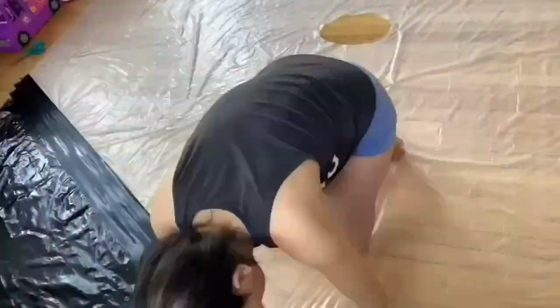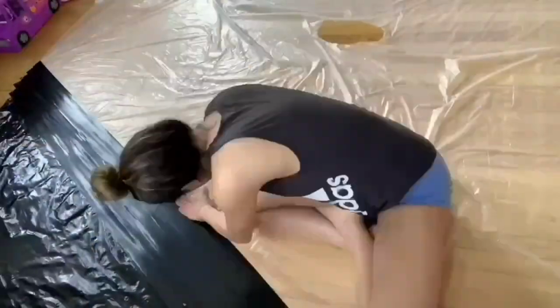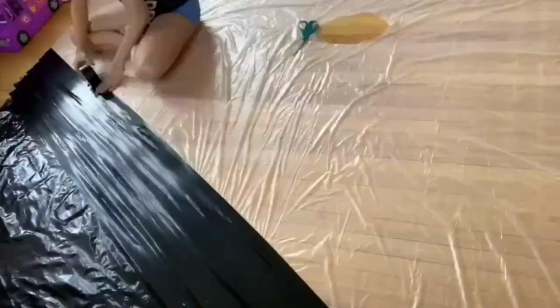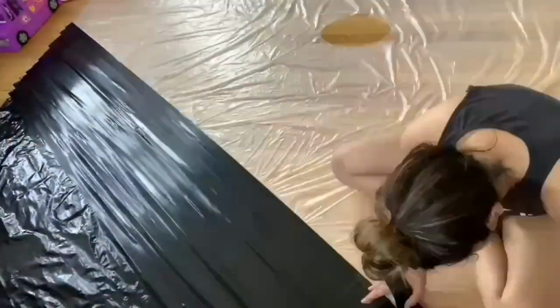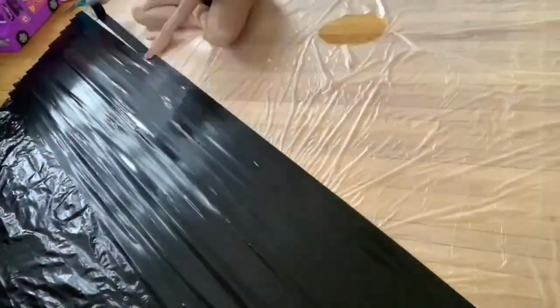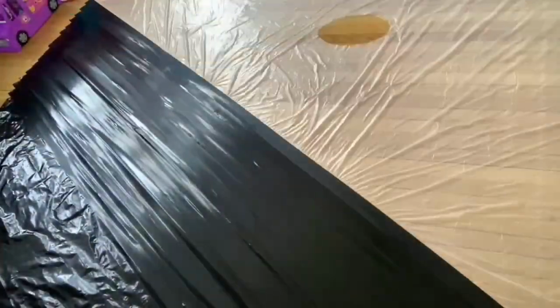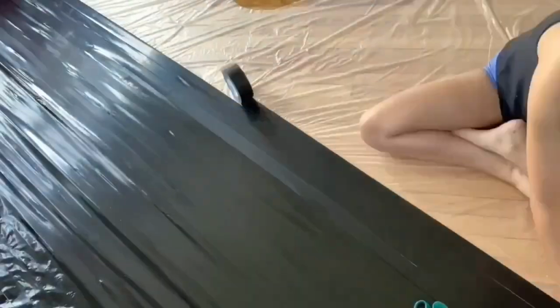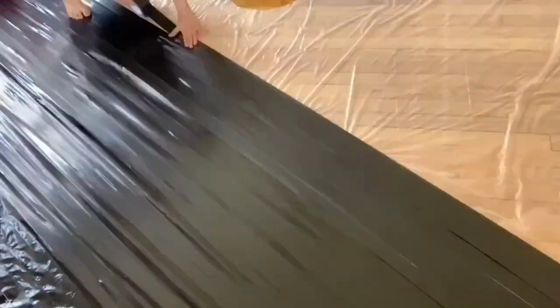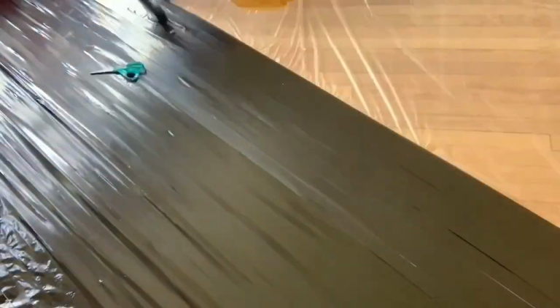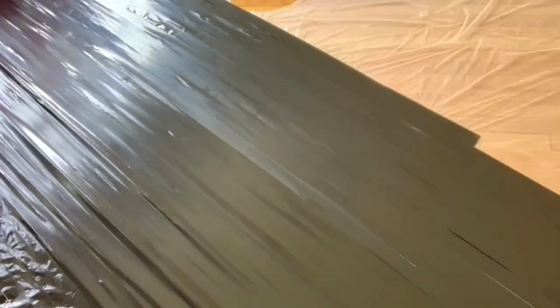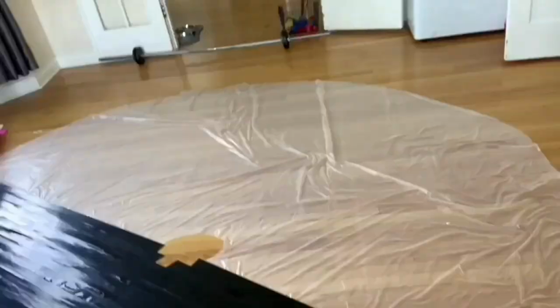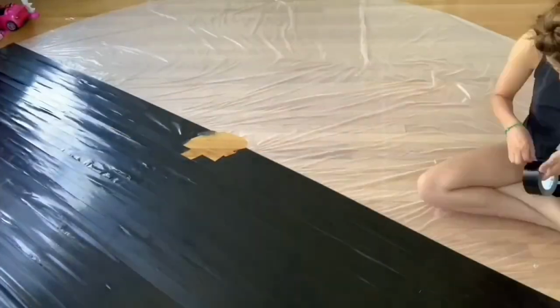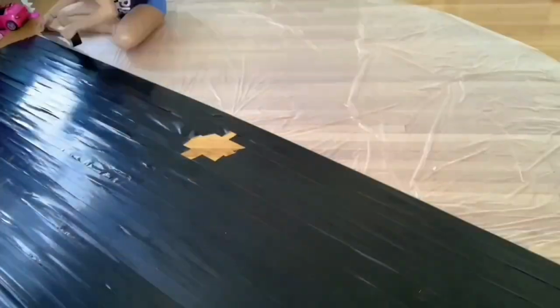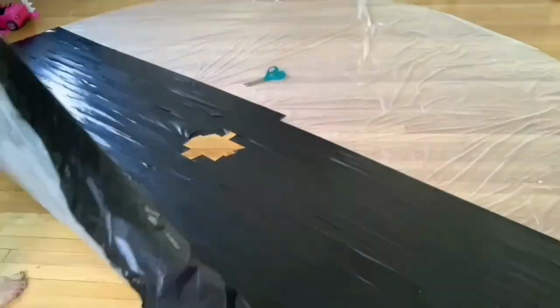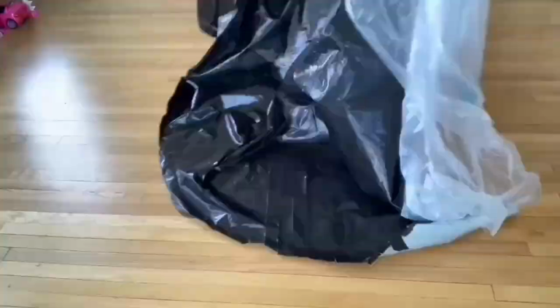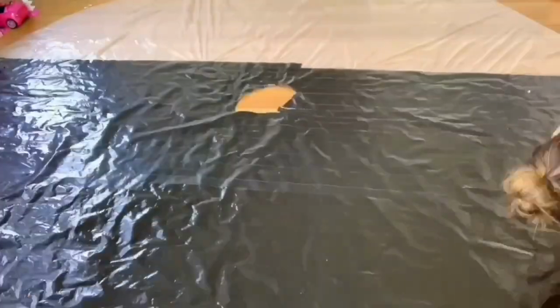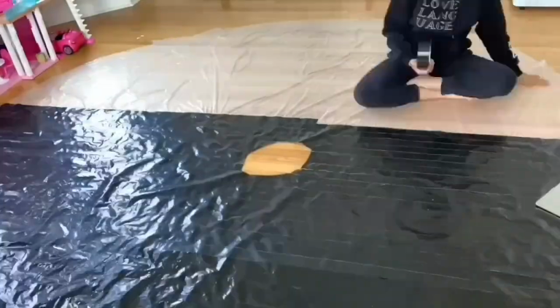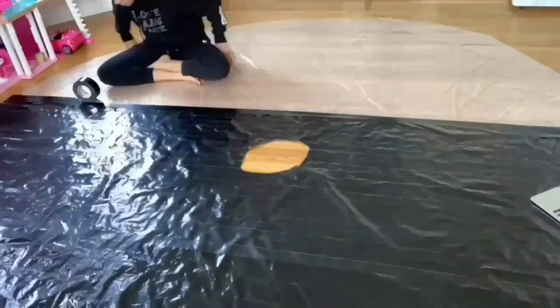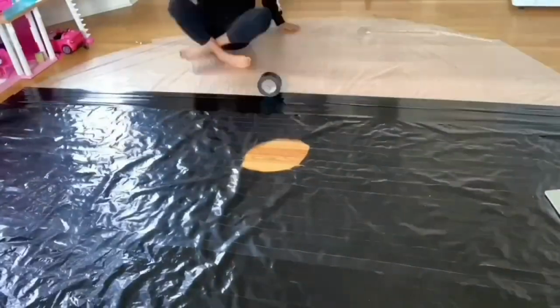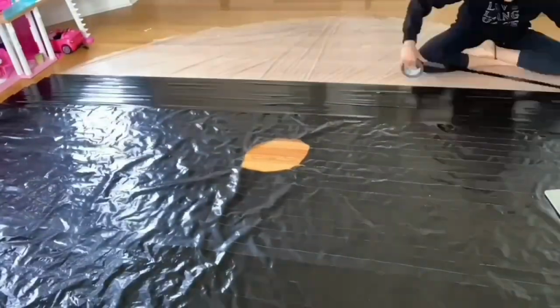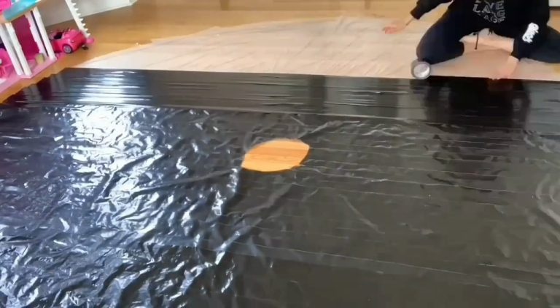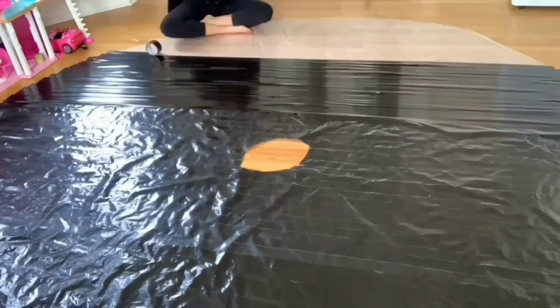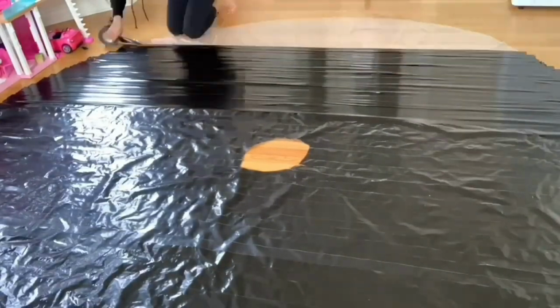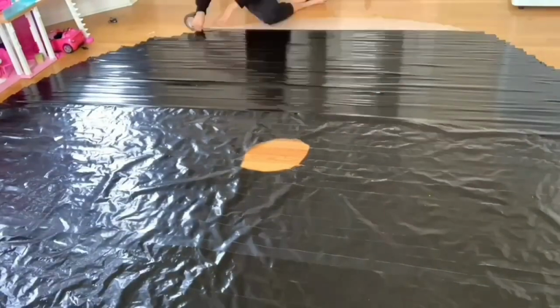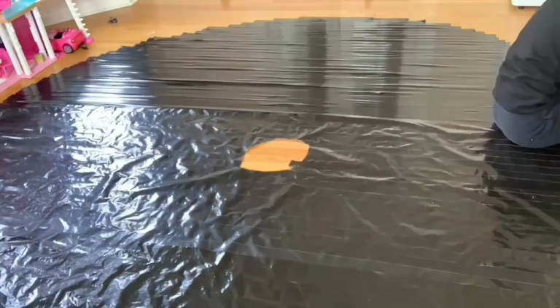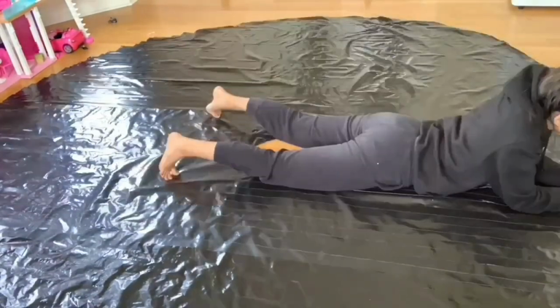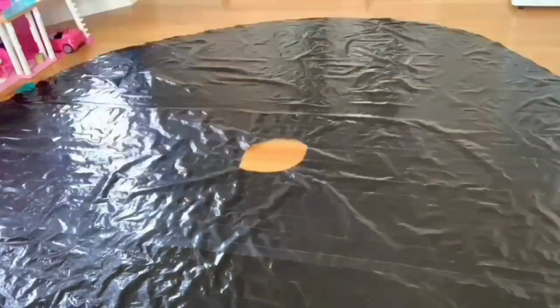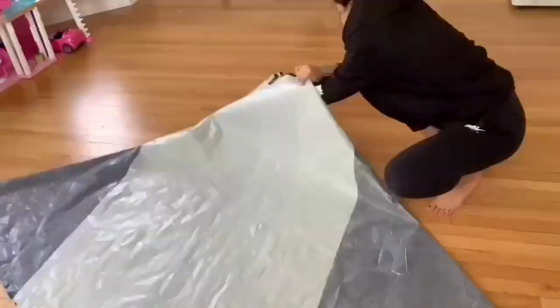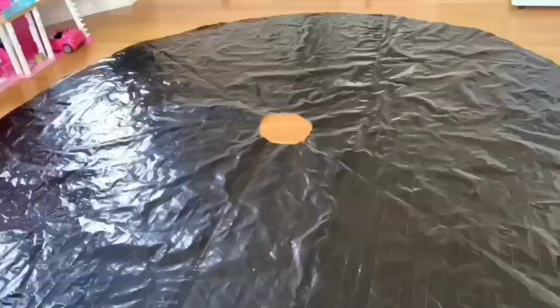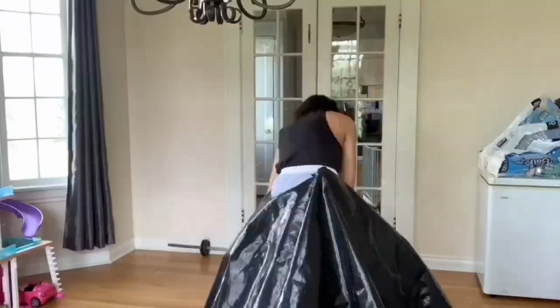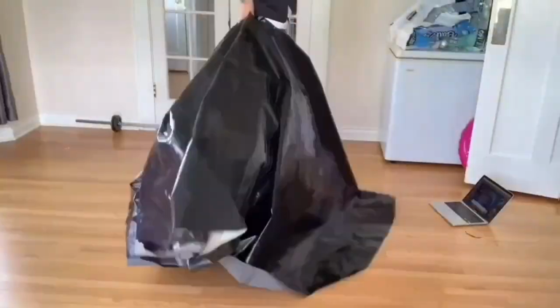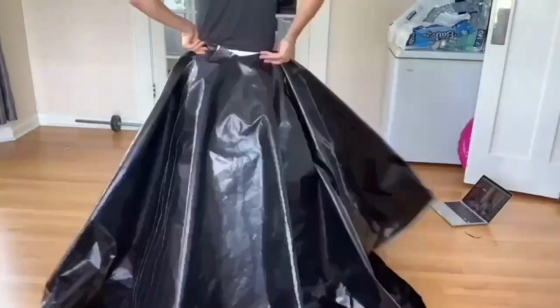For the skirt, I overlaid the duct tape on top of a plastic tarp. This process was the second lengthiest and the part where it used up the most duct tape. Afterwards, I unstuck it from the bottom and tried it on, making sure it fit.